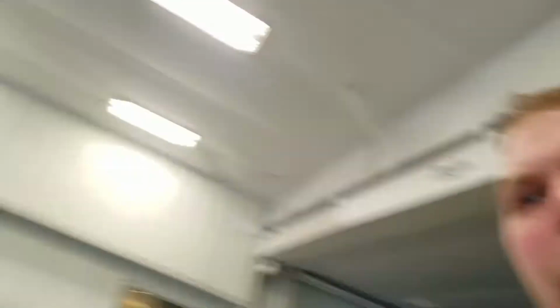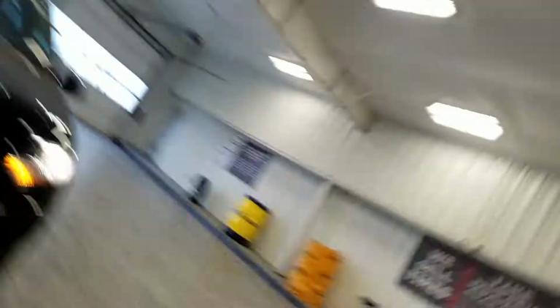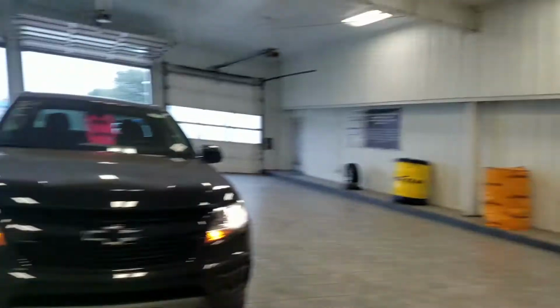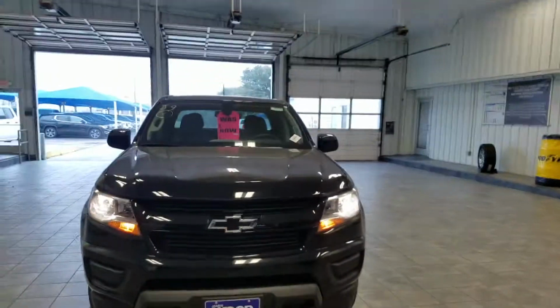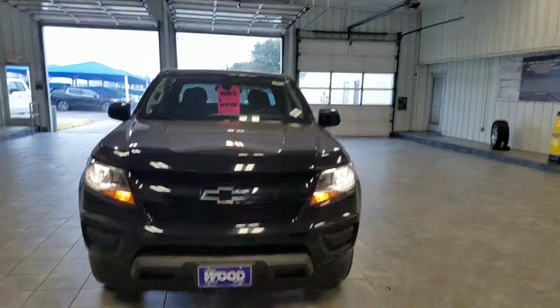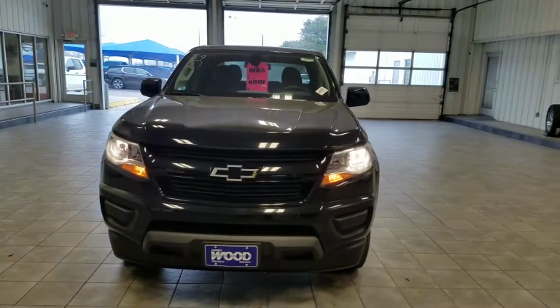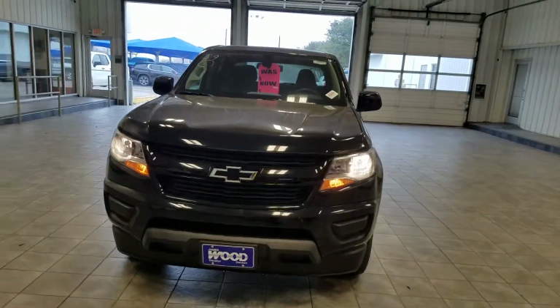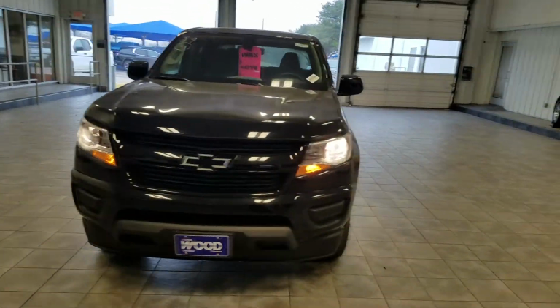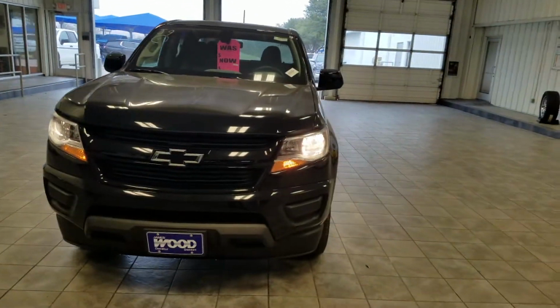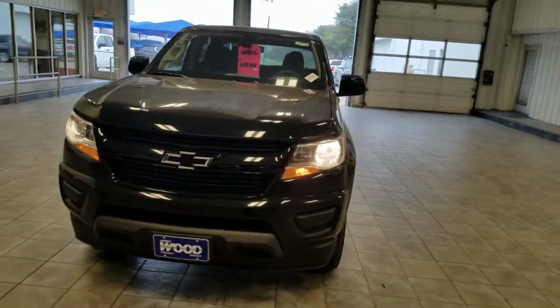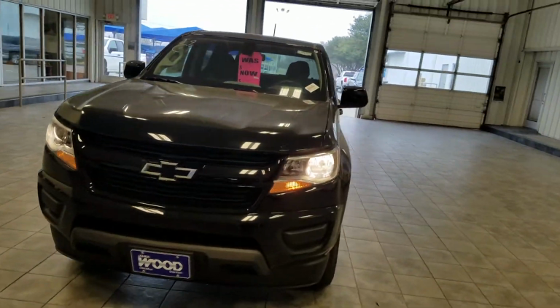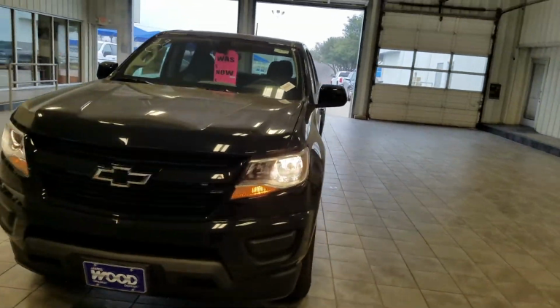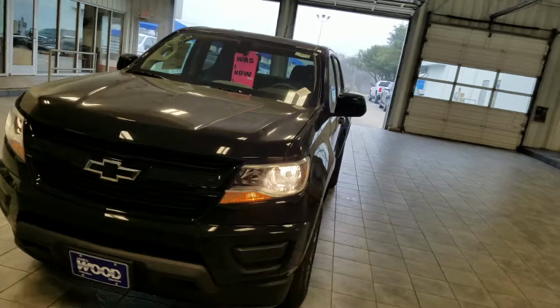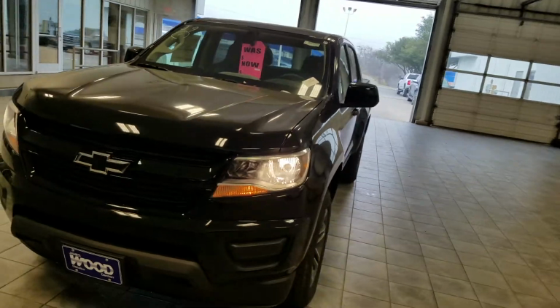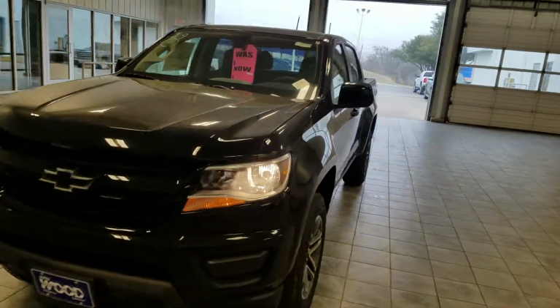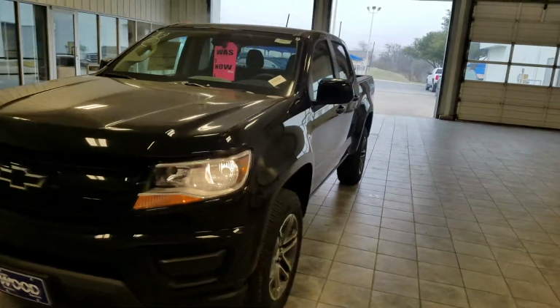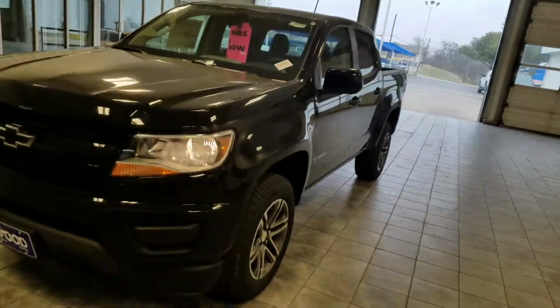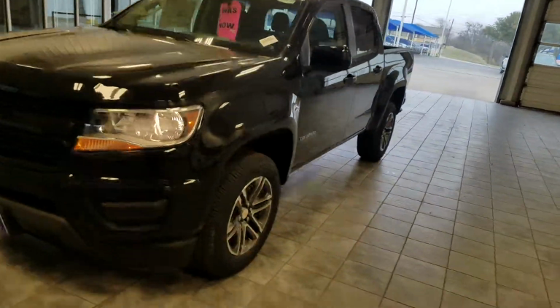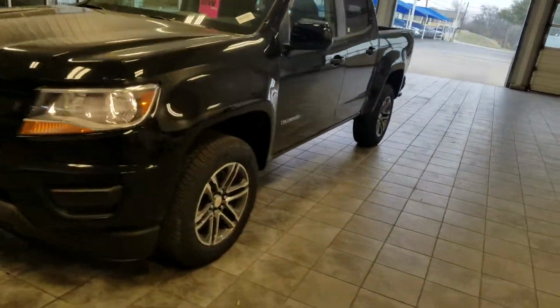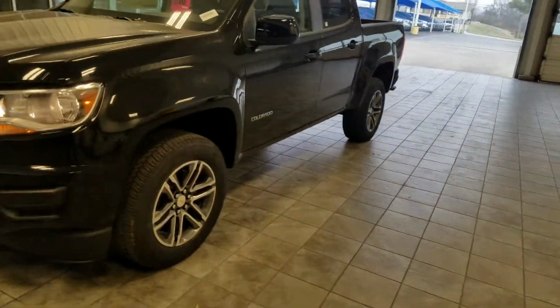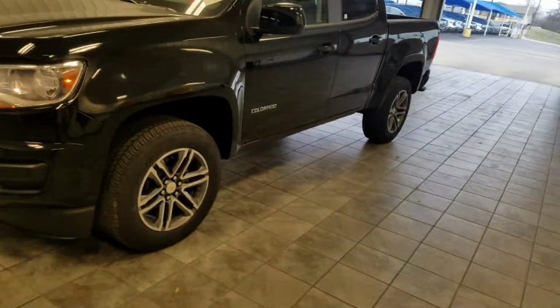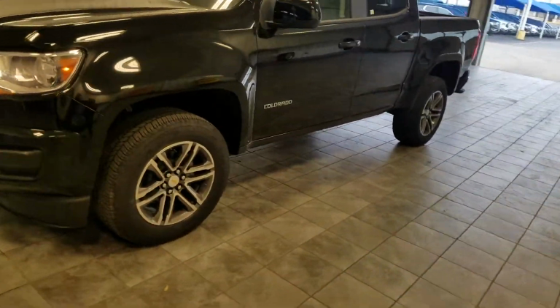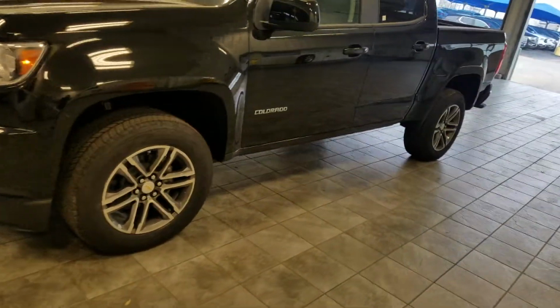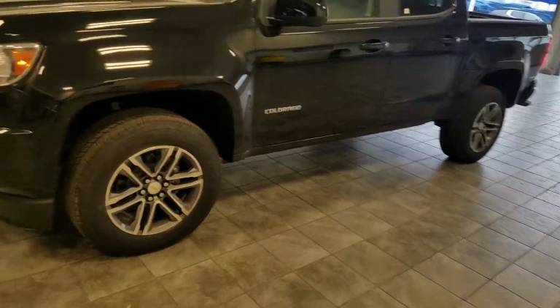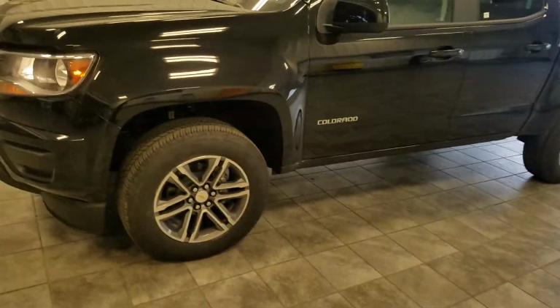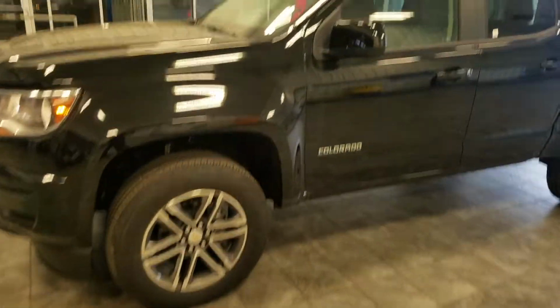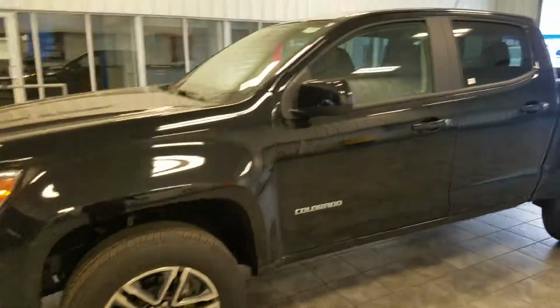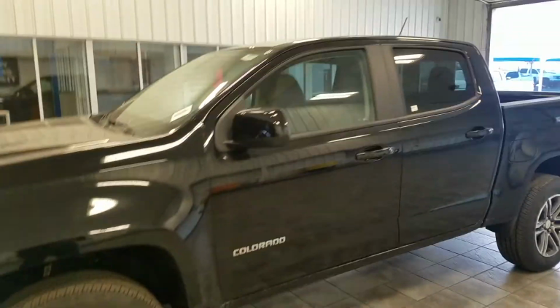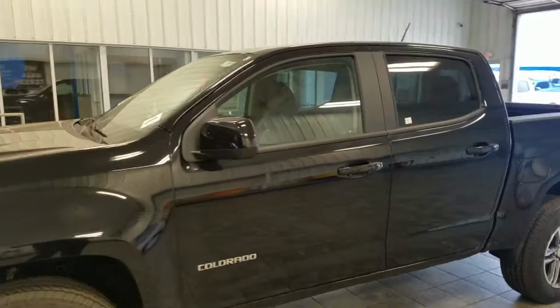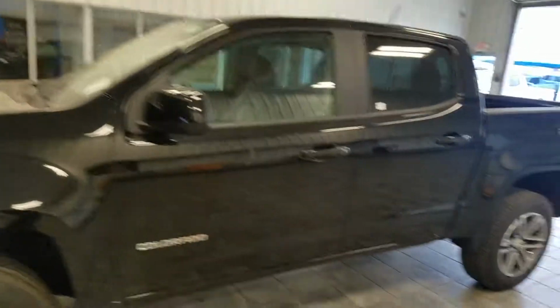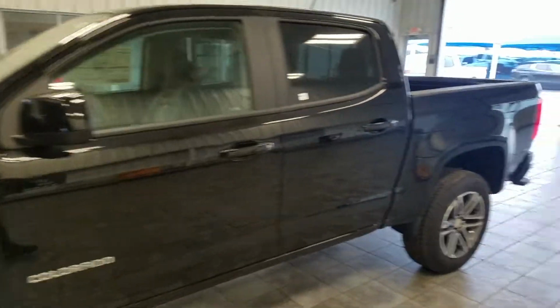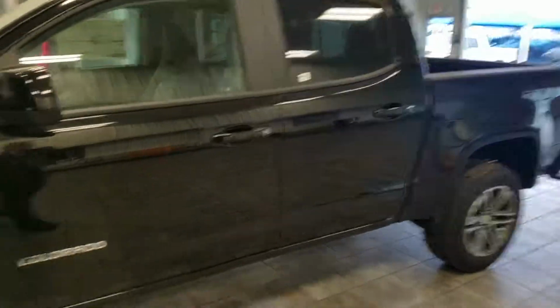Here it is — 2019 Chevy Colorado. I love the black bow ties. Love the wheels. It's a gorgeous truck.